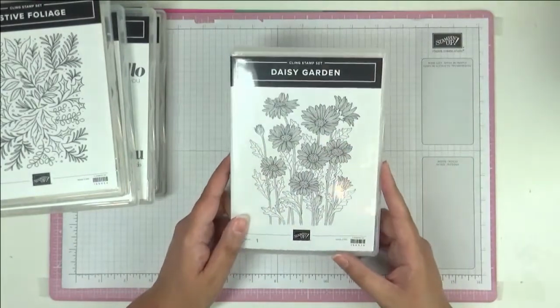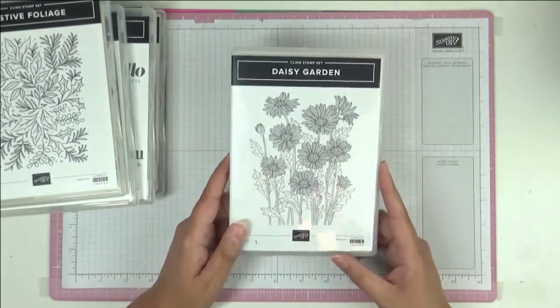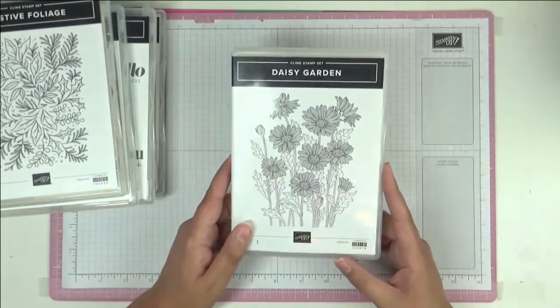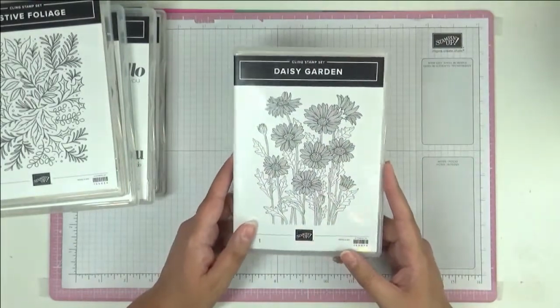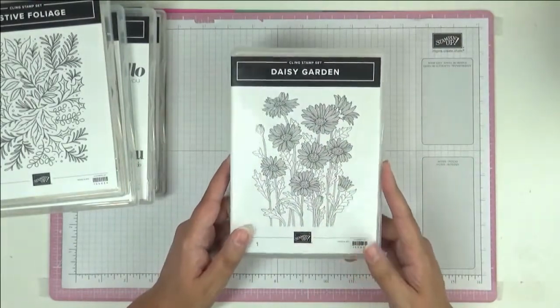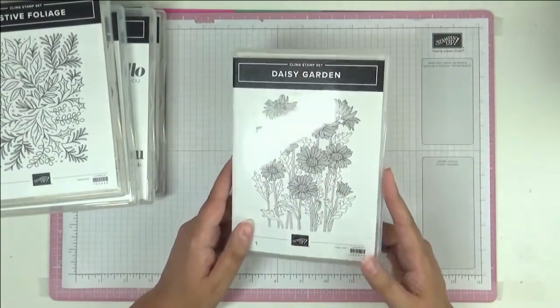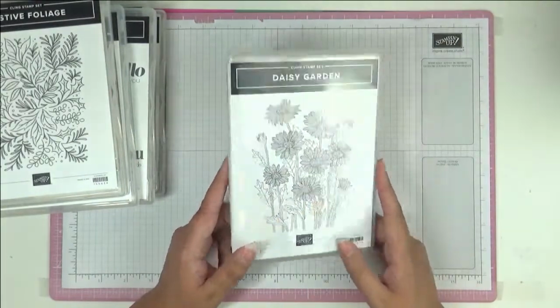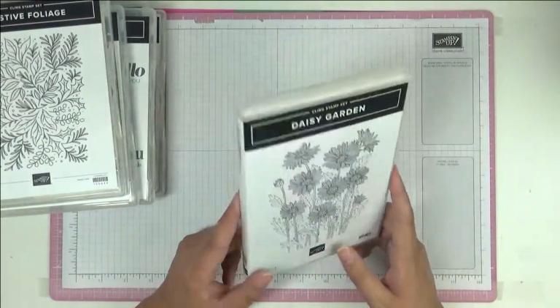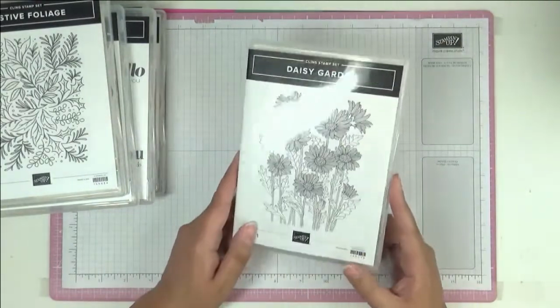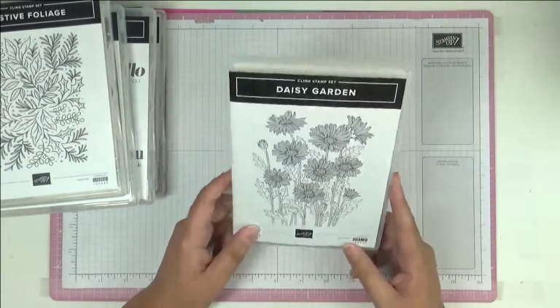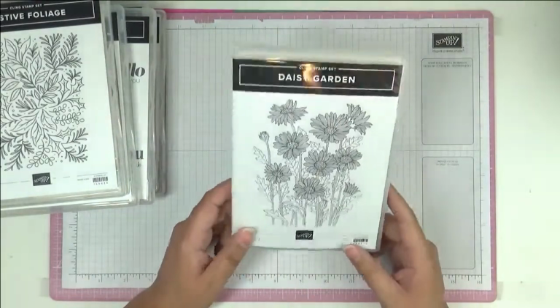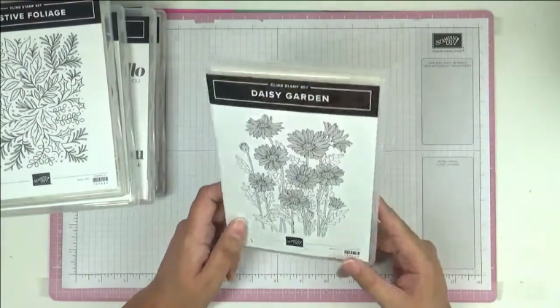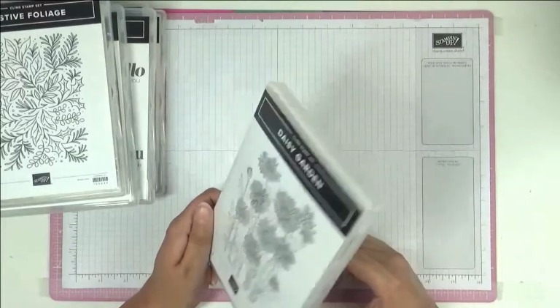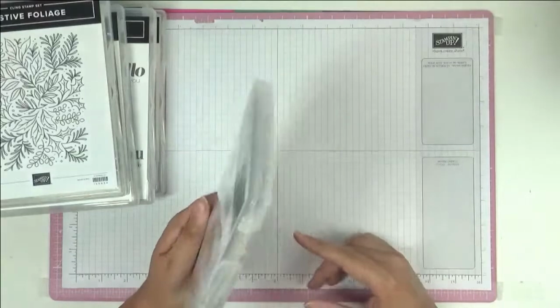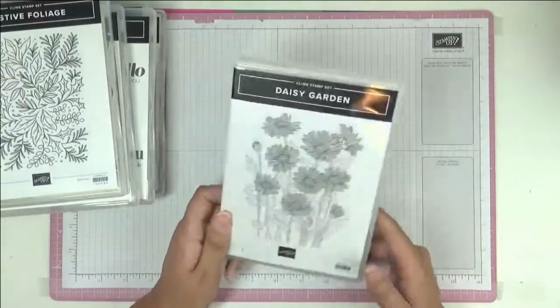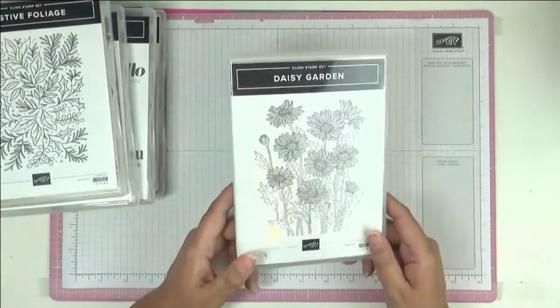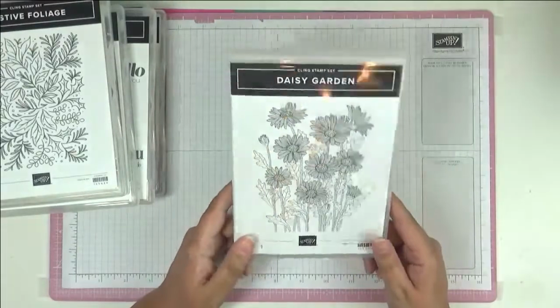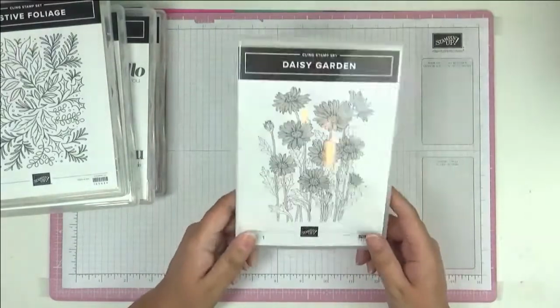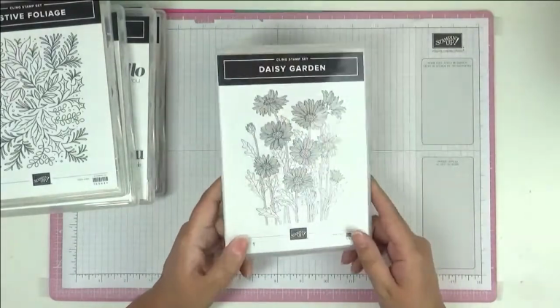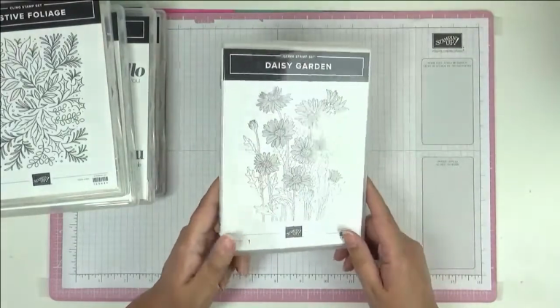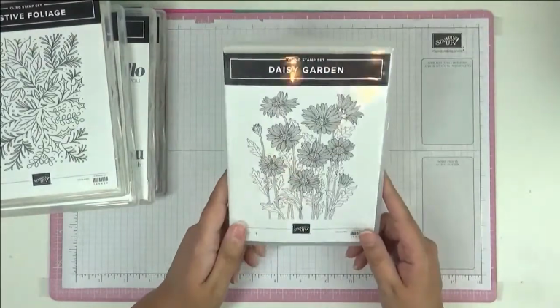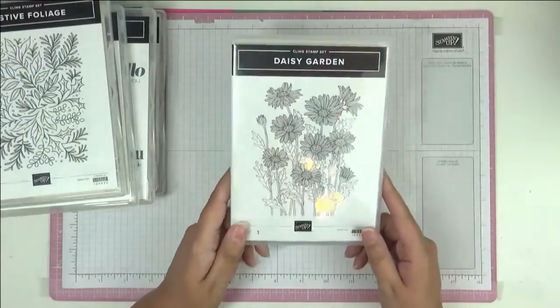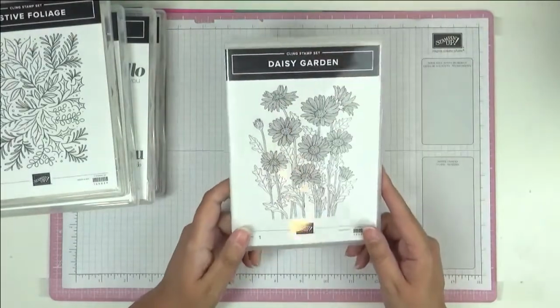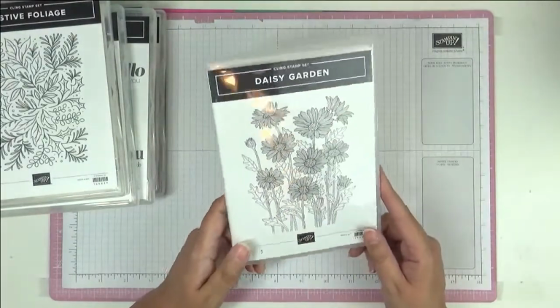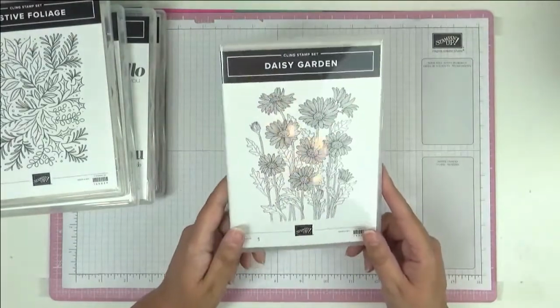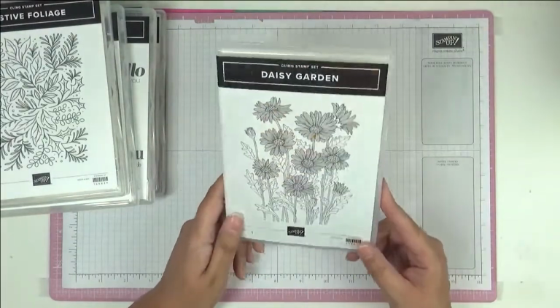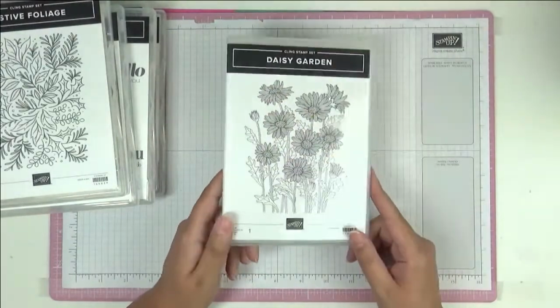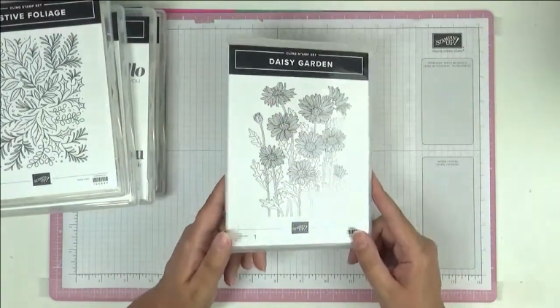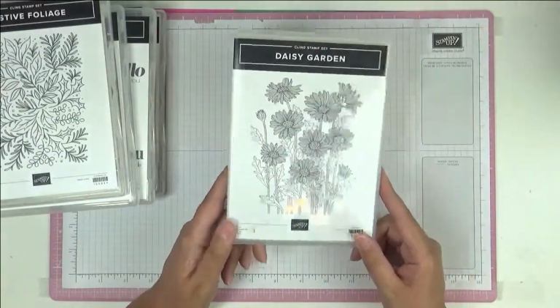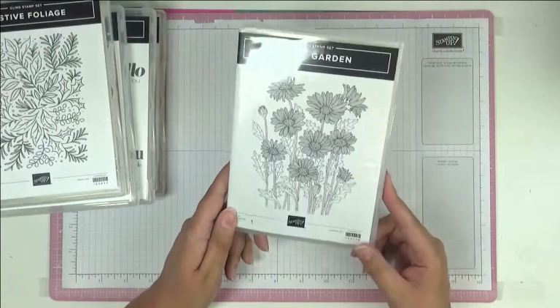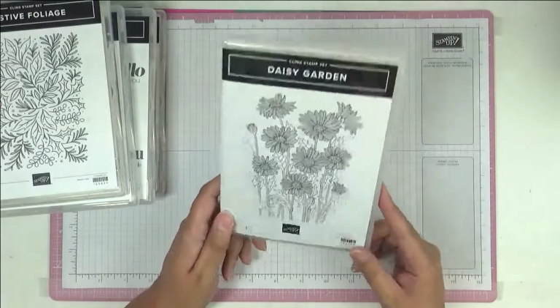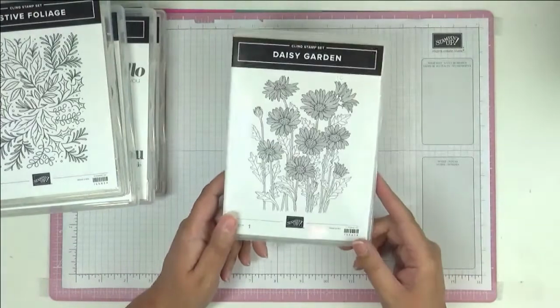Another background stamp is Daisy Garden — really nice, look at all those lovely daisies. I love daisies. My grandmother always had a yellow daisy bush in her garden and I've got quite a few pictures of me with her yellow daisy bush — this reminded me of my granny.